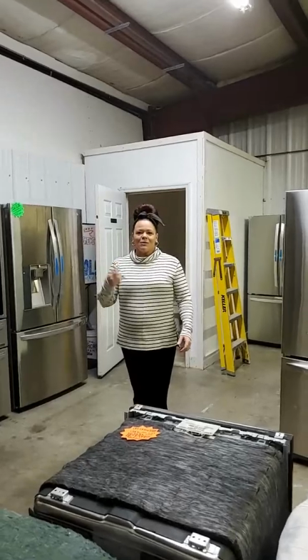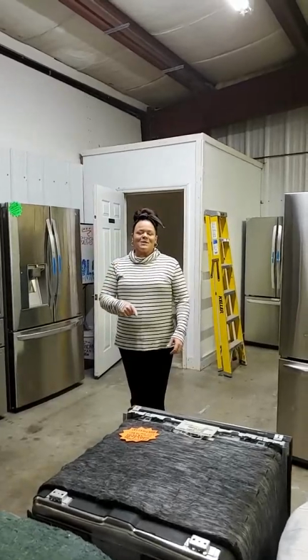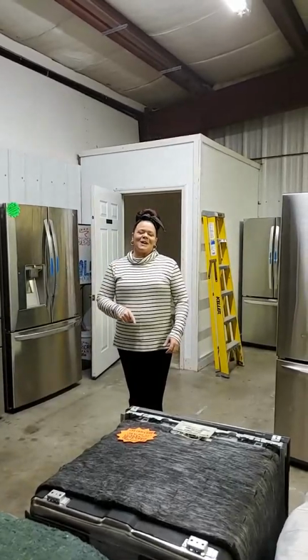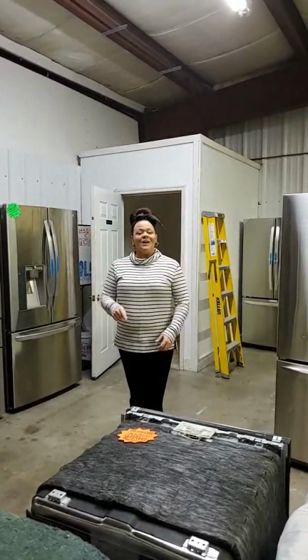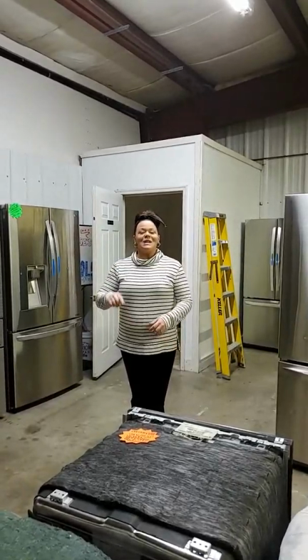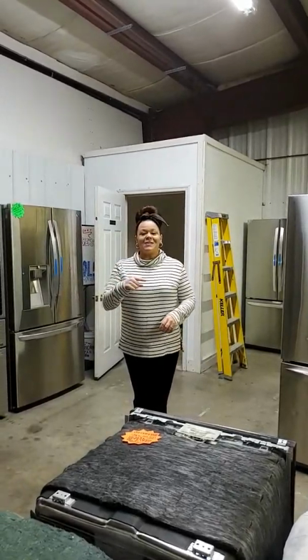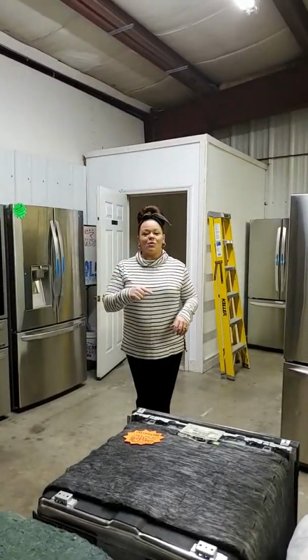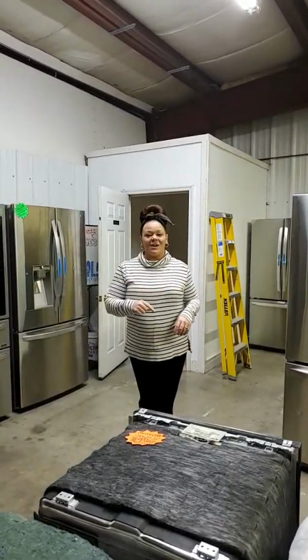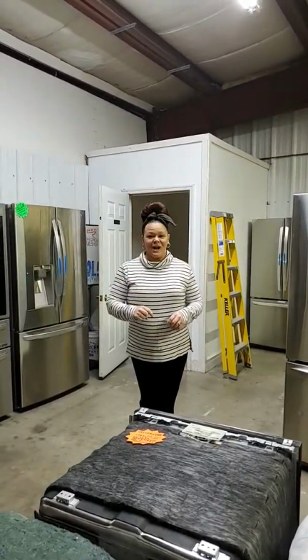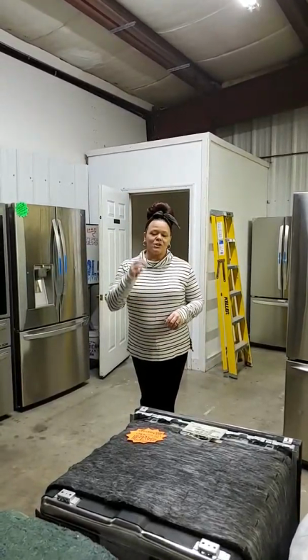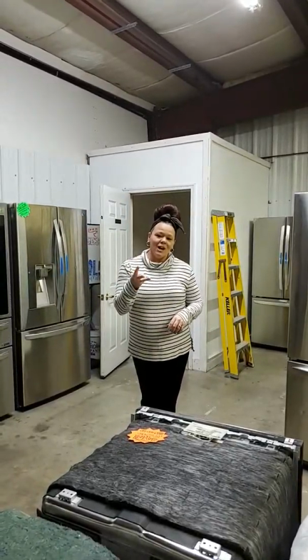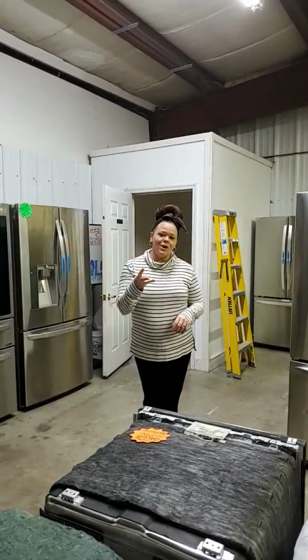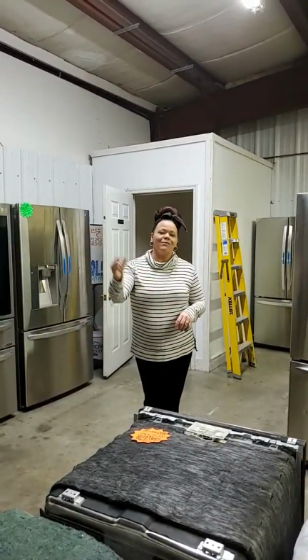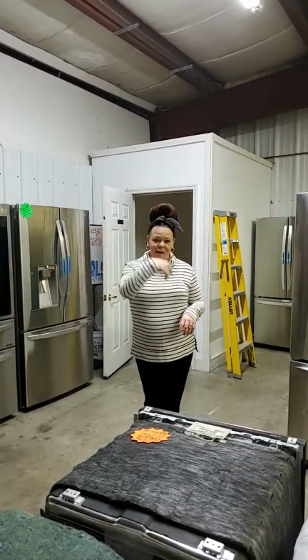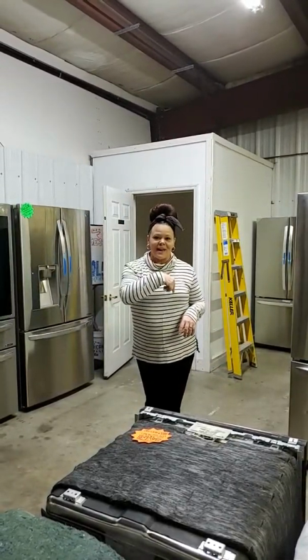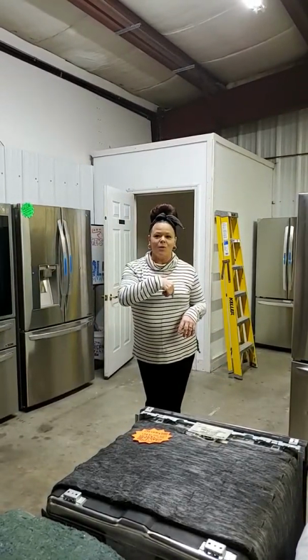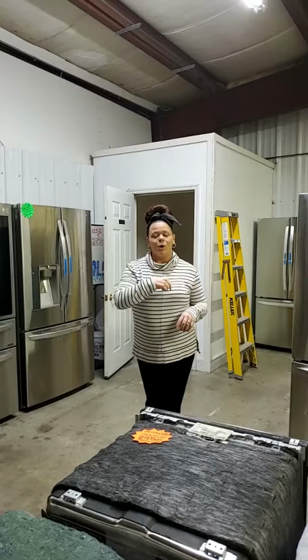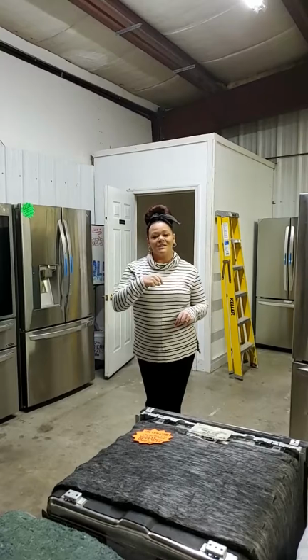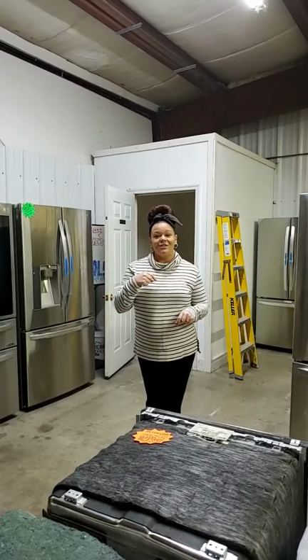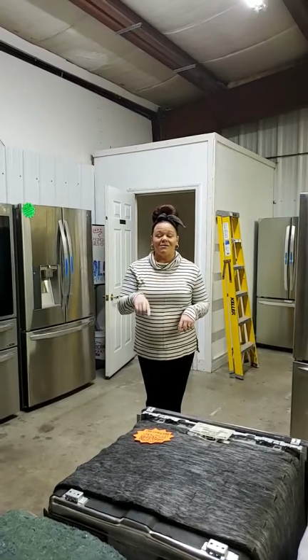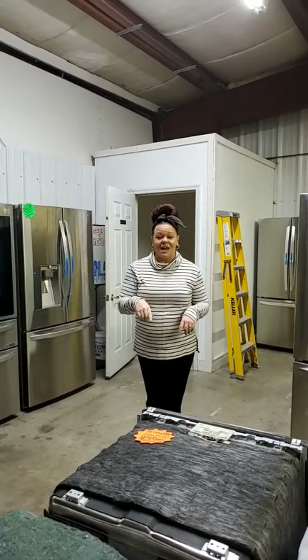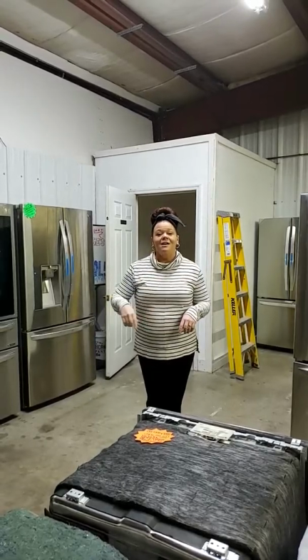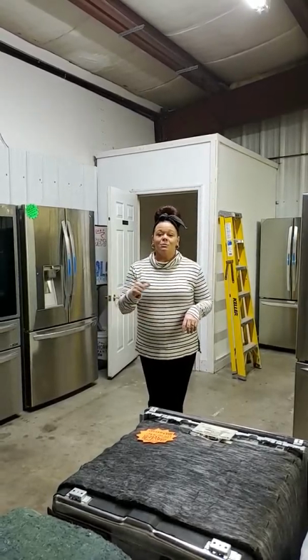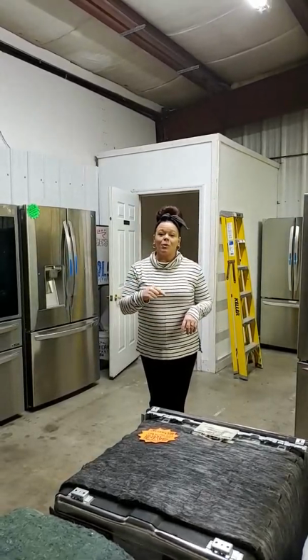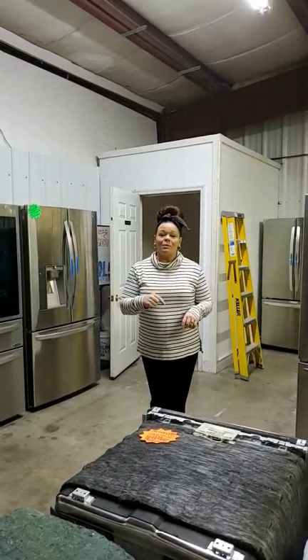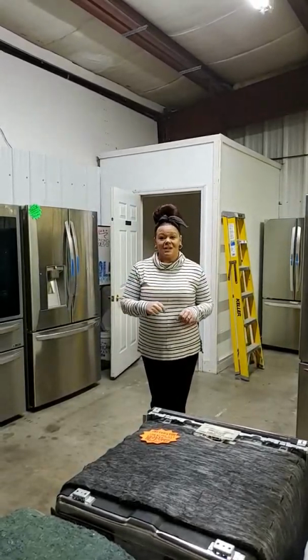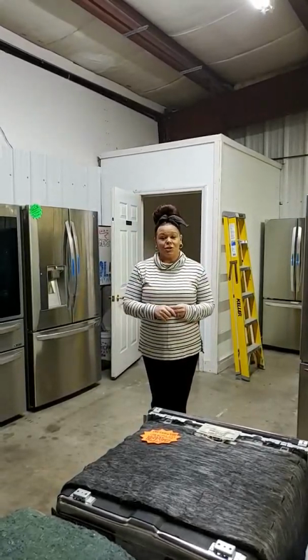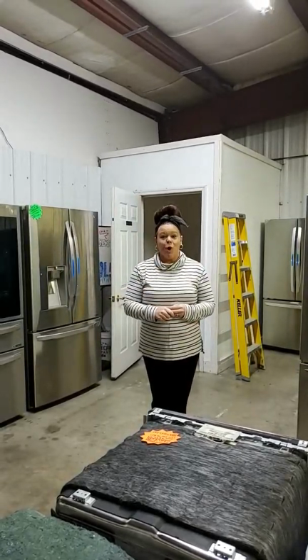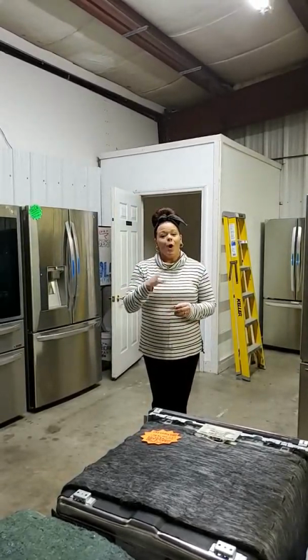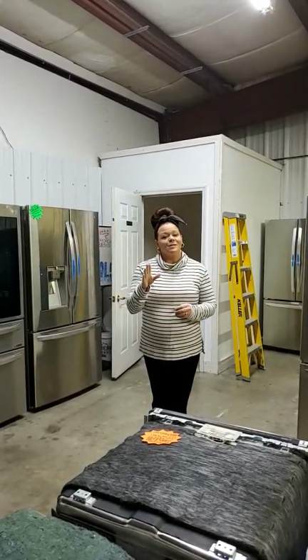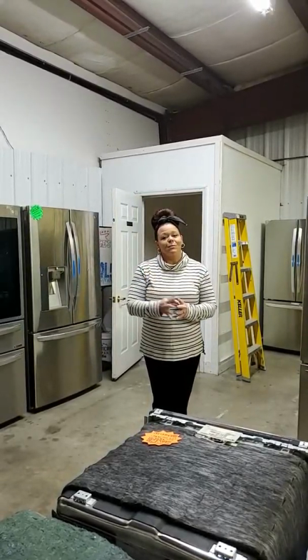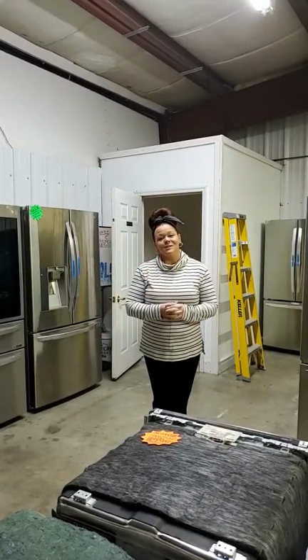Refrigerator sale — LG, anything over $1,000, $300 off. Come on down. We're open 10 to 5 today, and tomorrow we're open 10 to 2. Hope to see everybody soon.